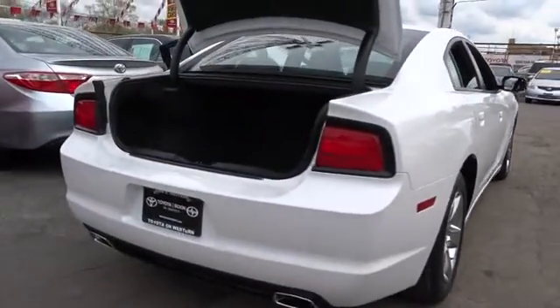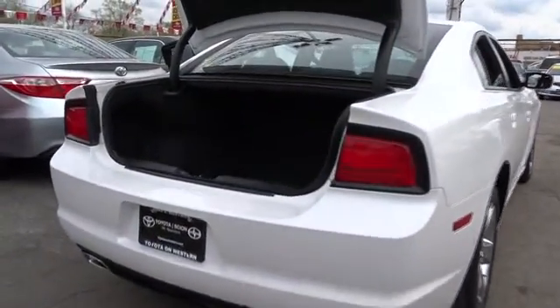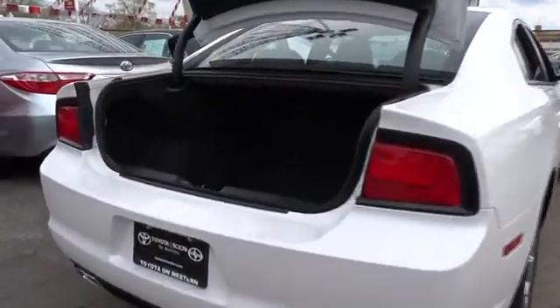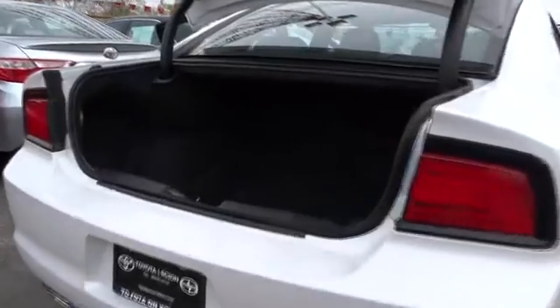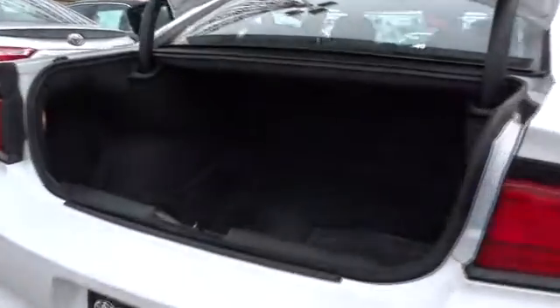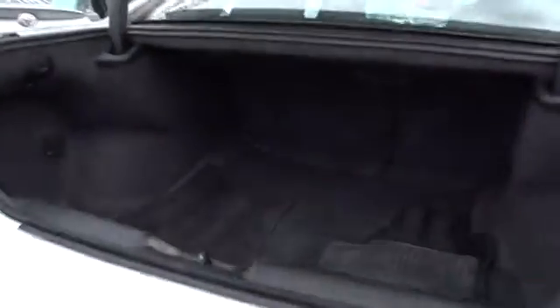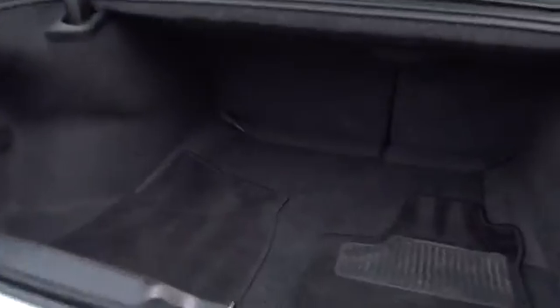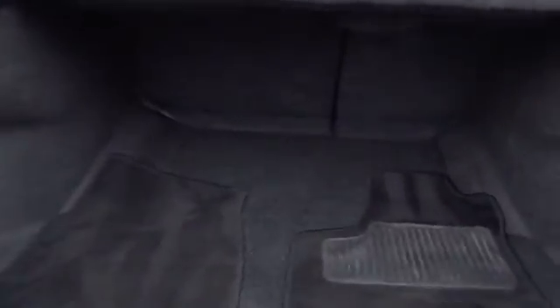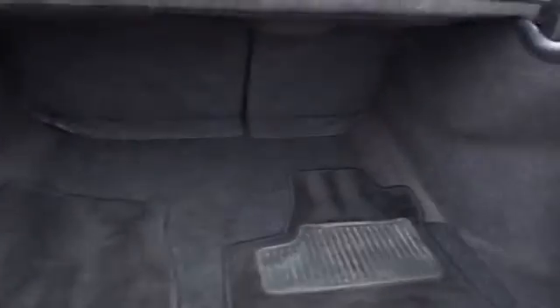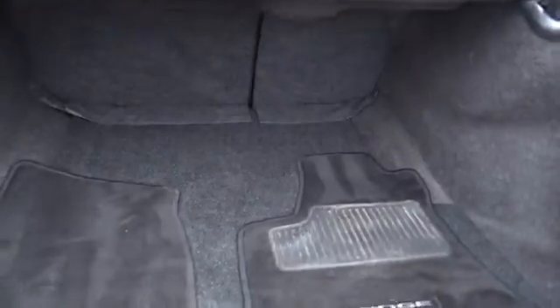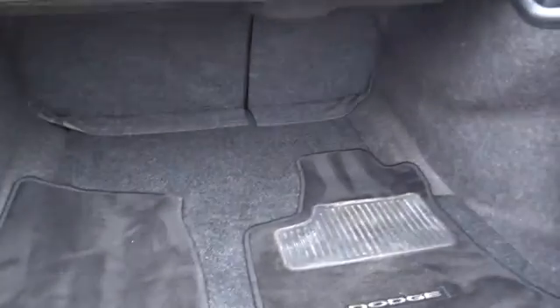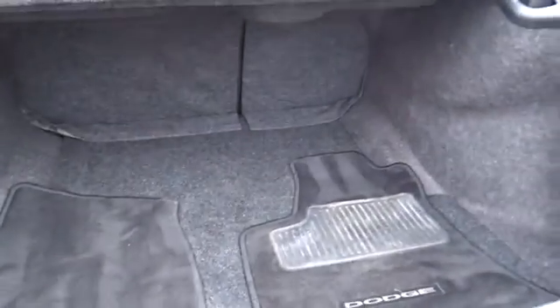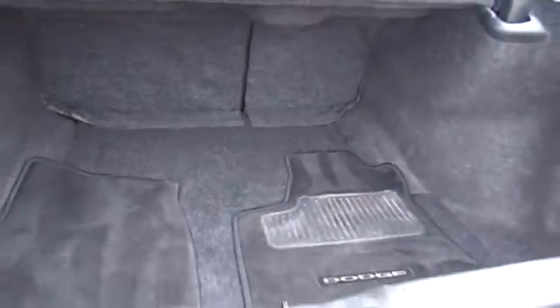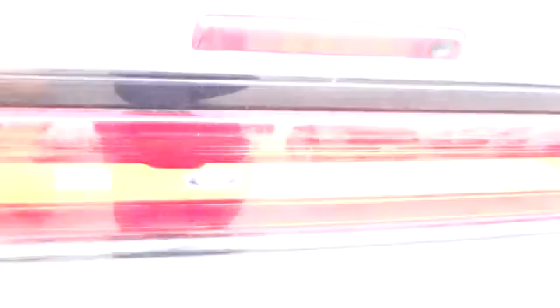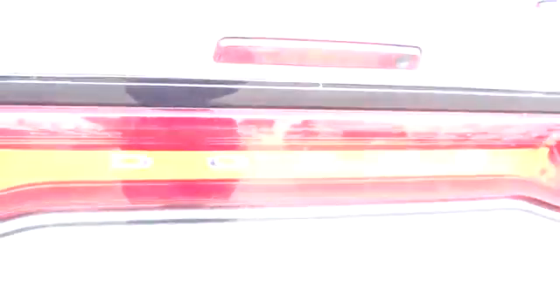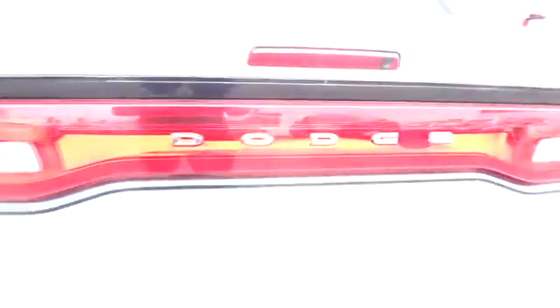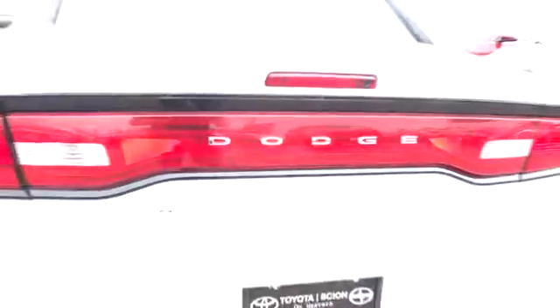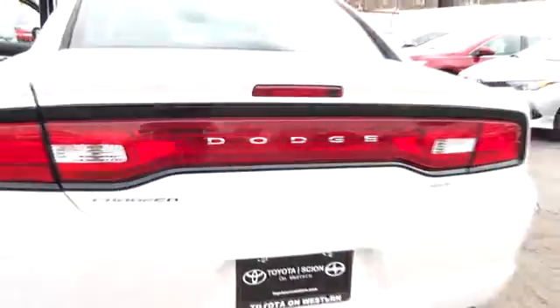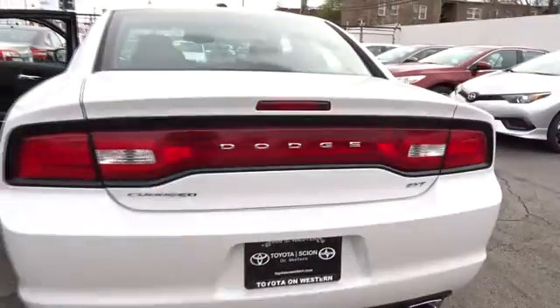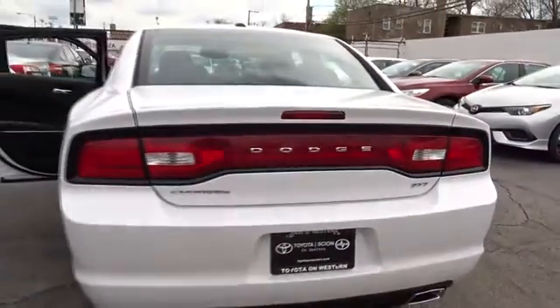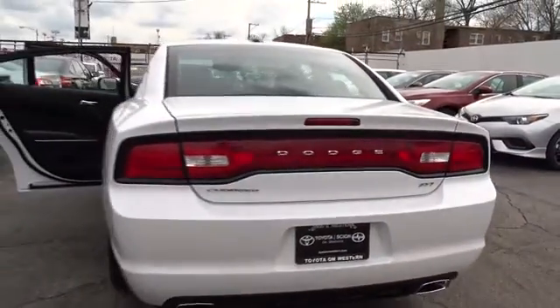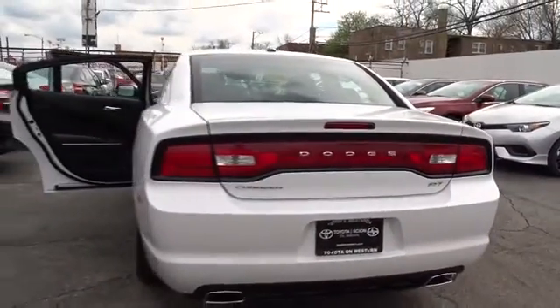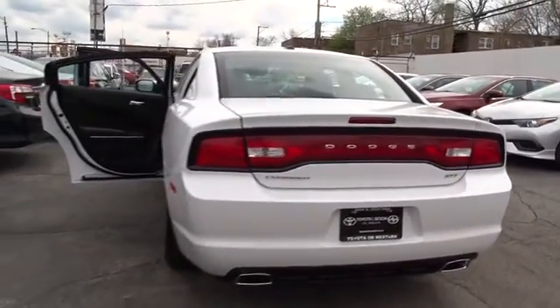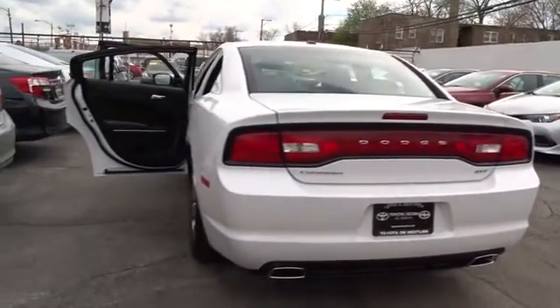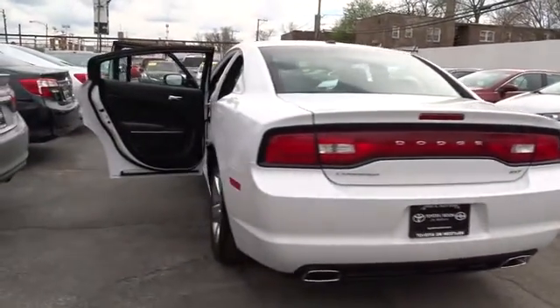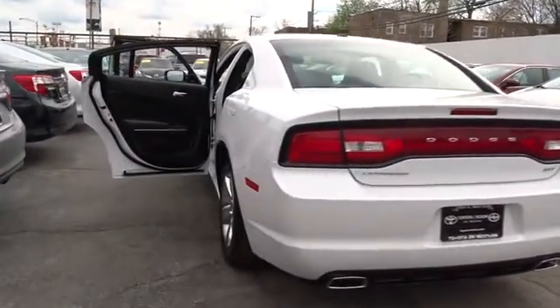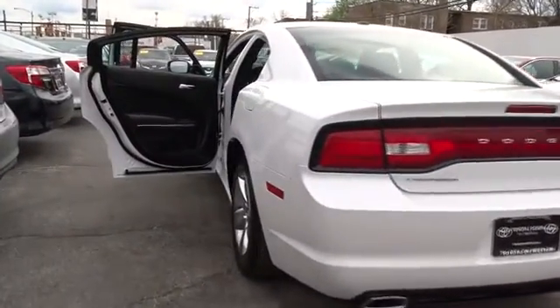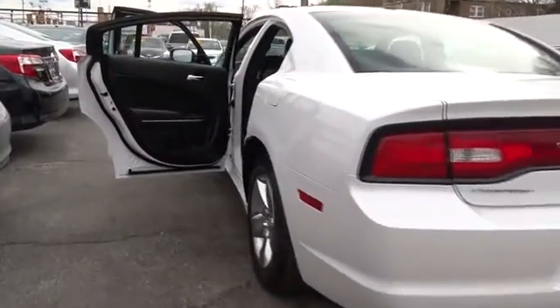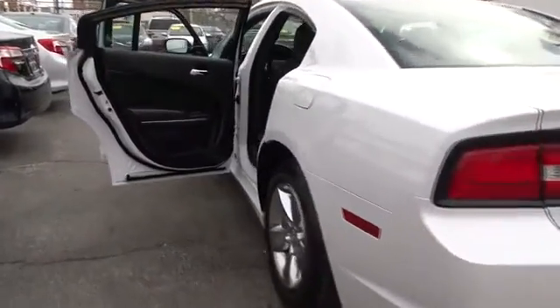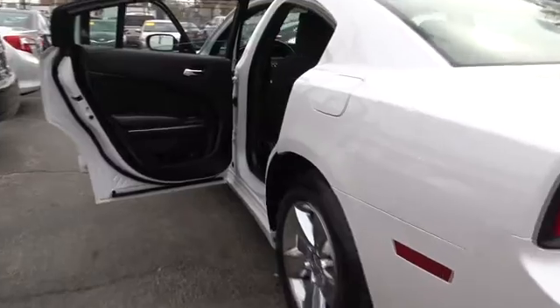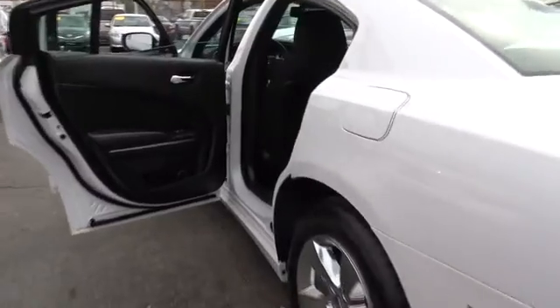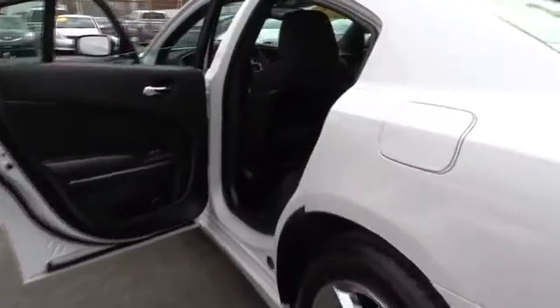Stability control, keyless entry, steering wheel audio controls, traction control, anti-lock braking system, power steering, adjustable steering wheel, four-wheel disc brakes, cruise control, front-wheel drive.